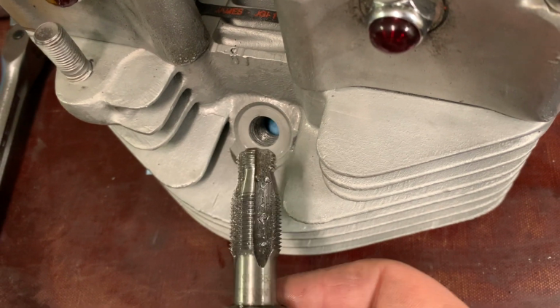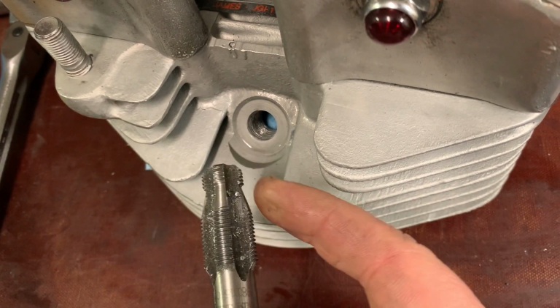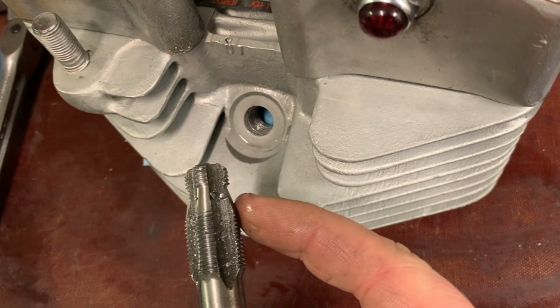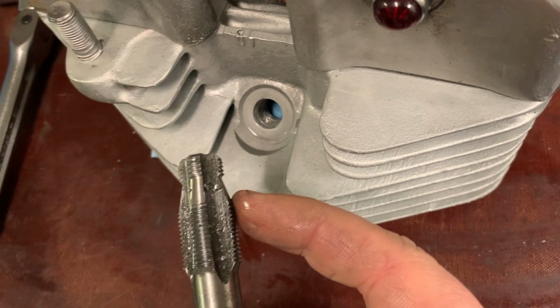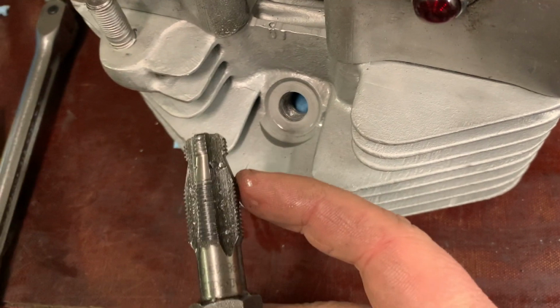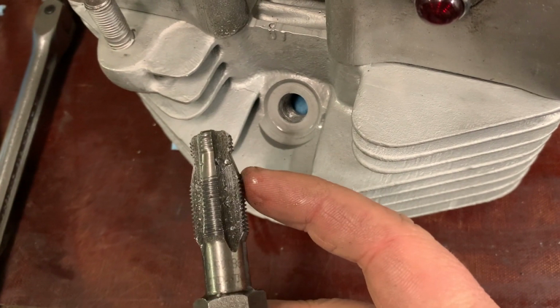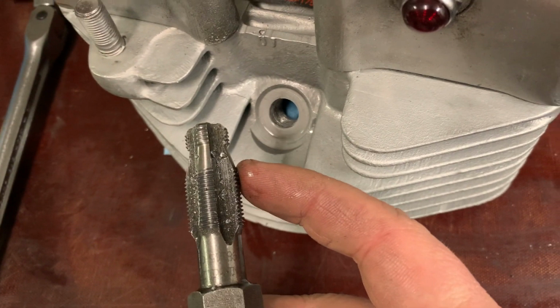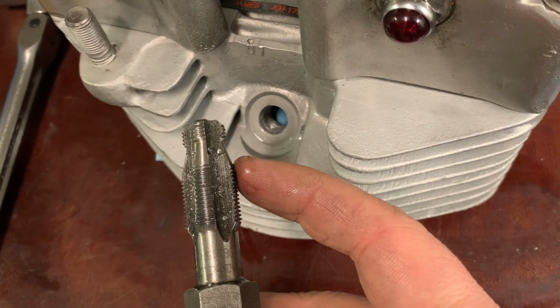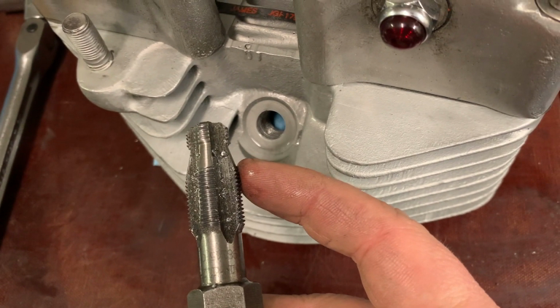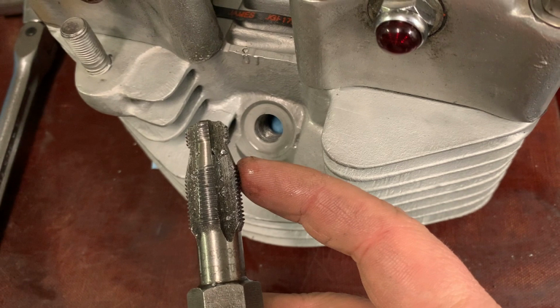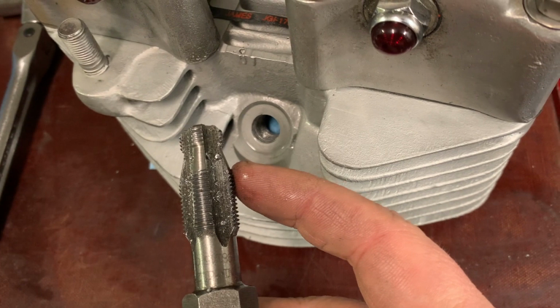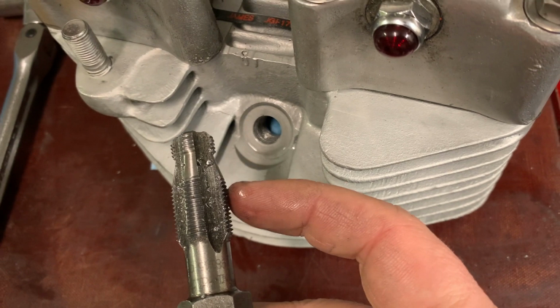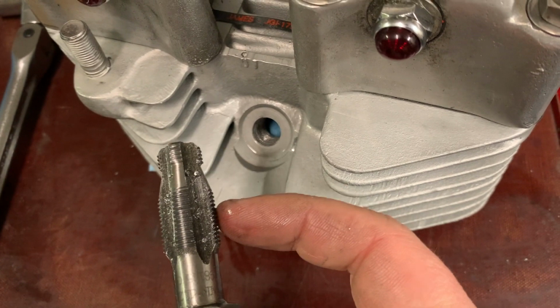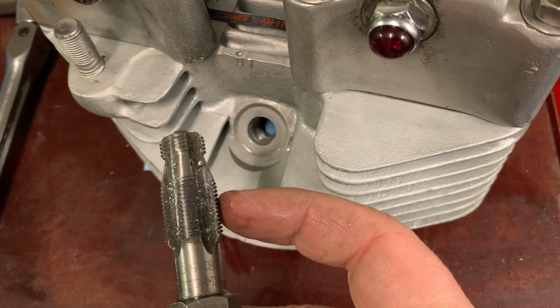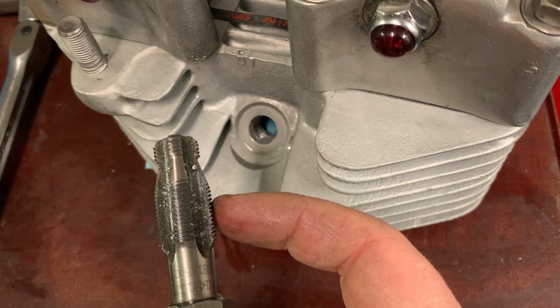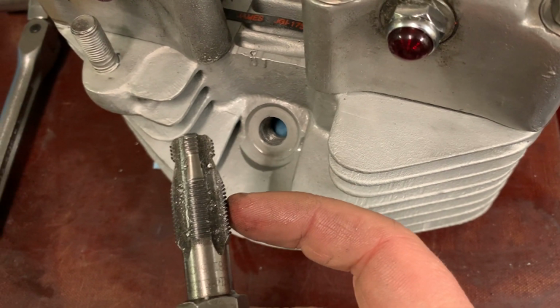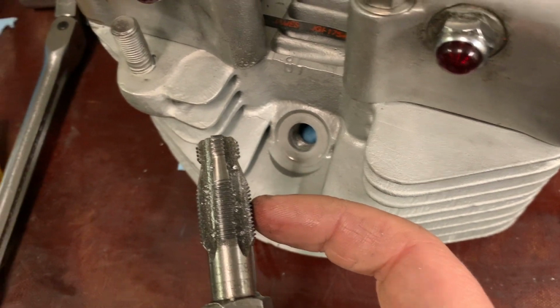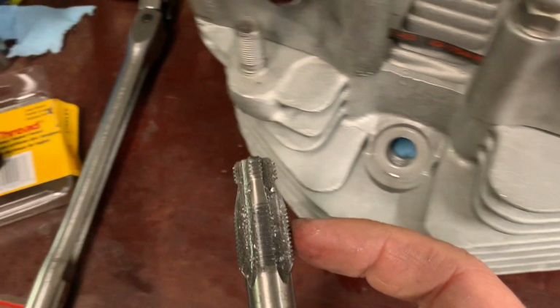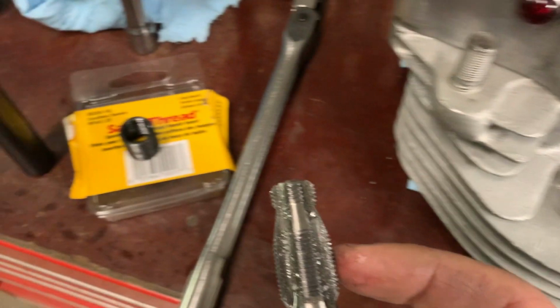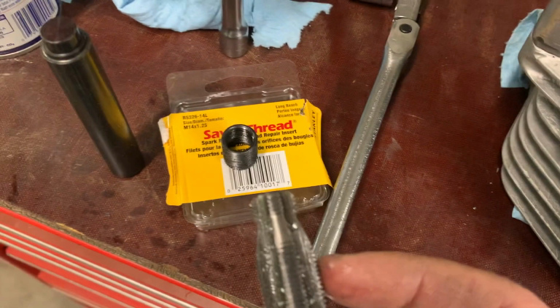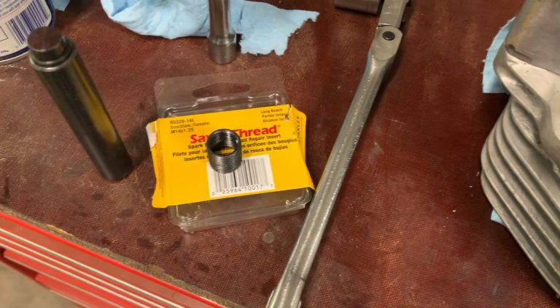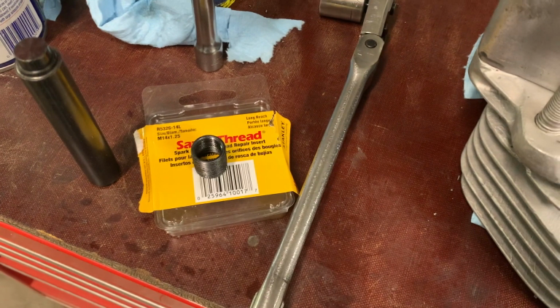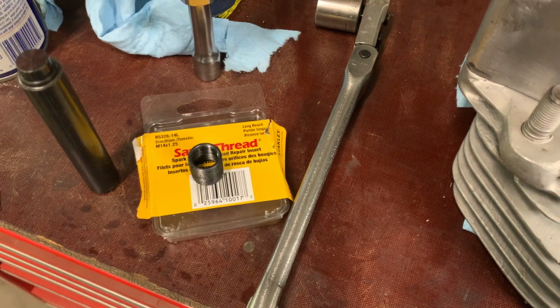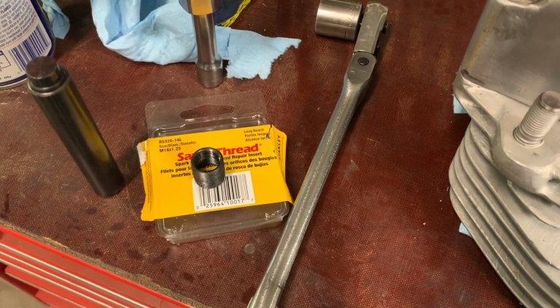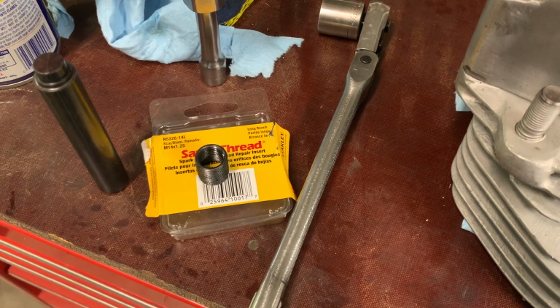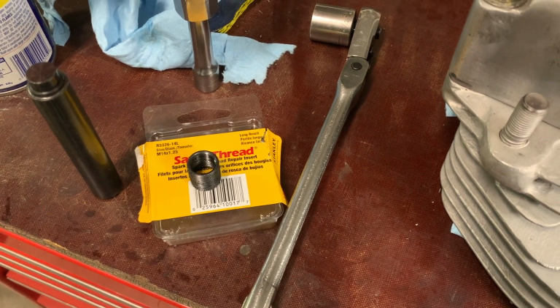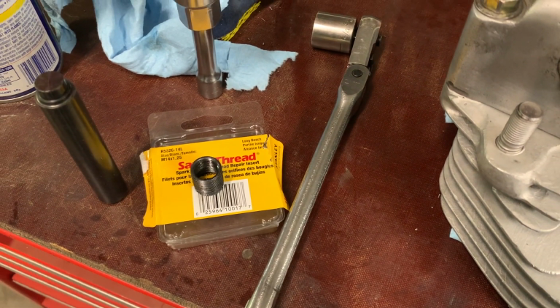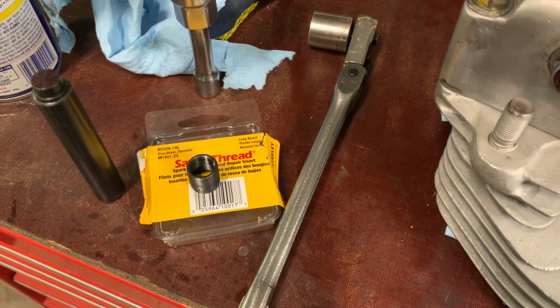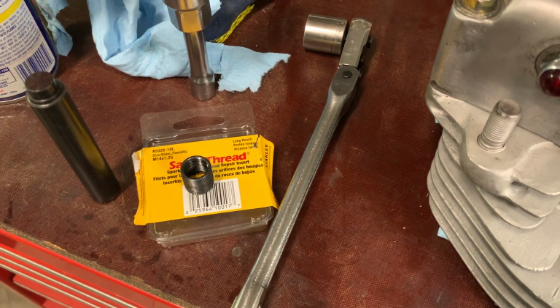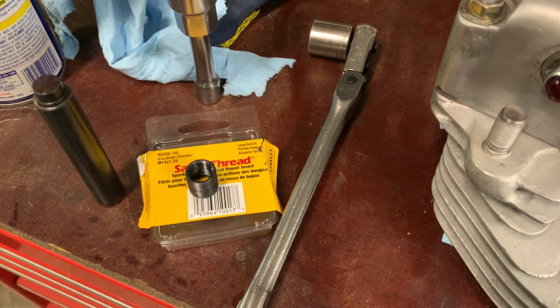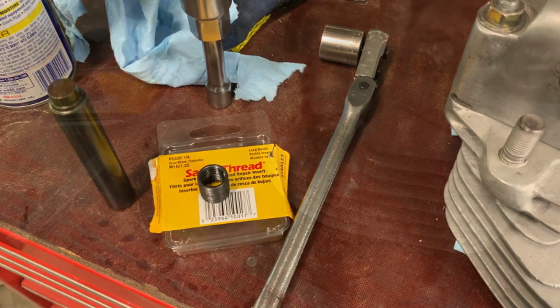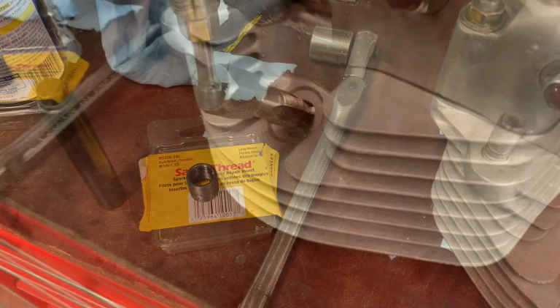The flutes on the side start cutting the aluminum away to make room for the larger threads that the keensert will thread into. I'll get it started and we'll take a look.